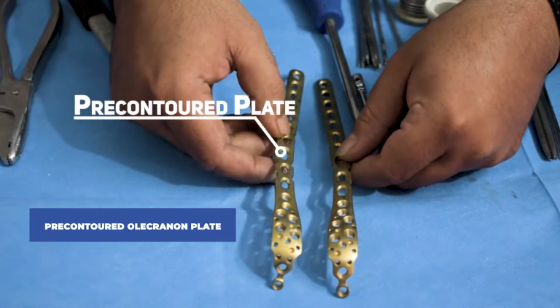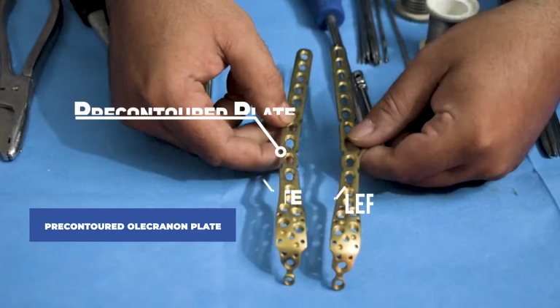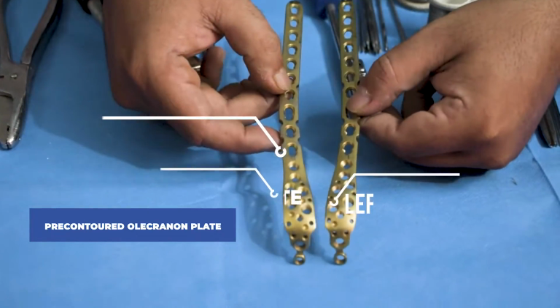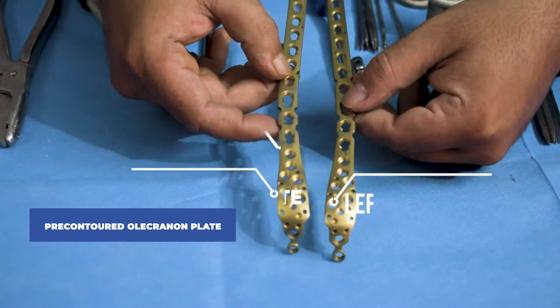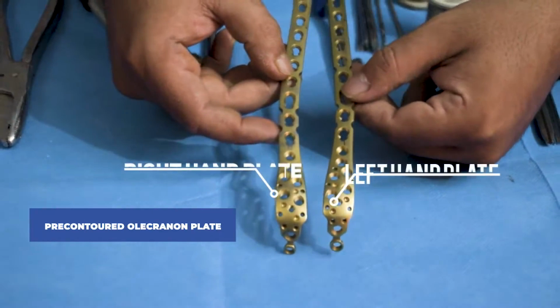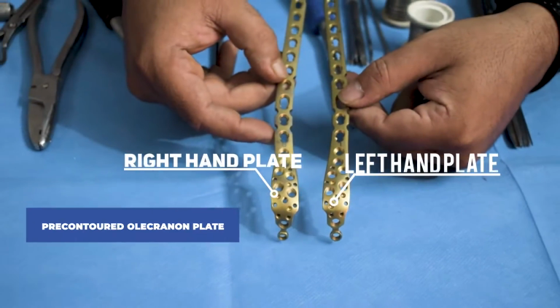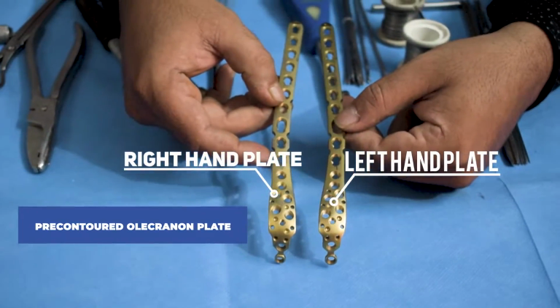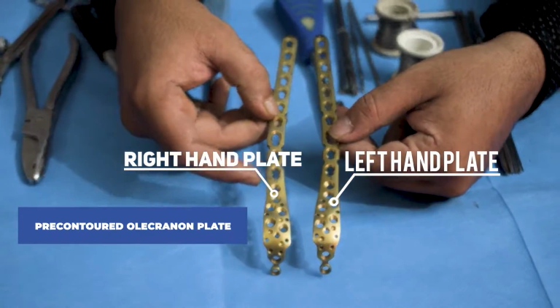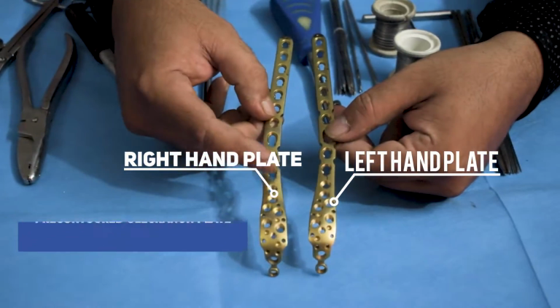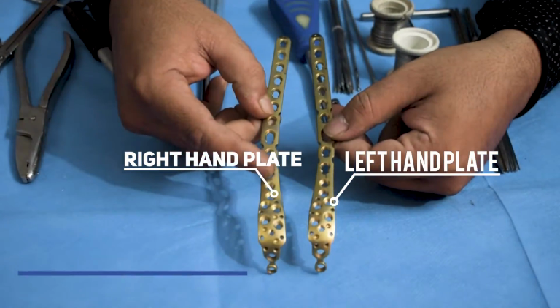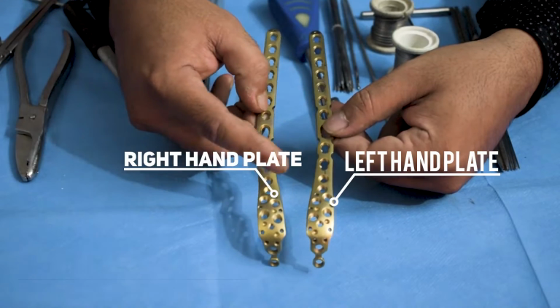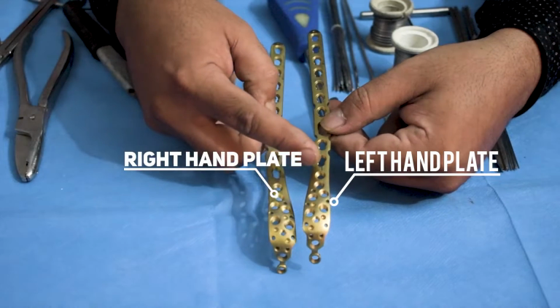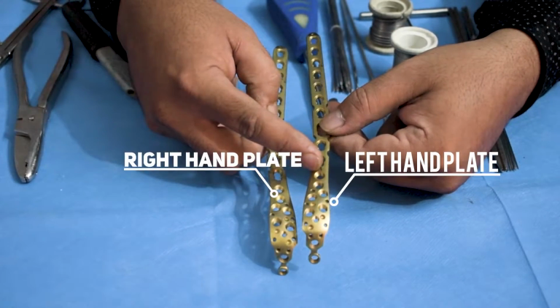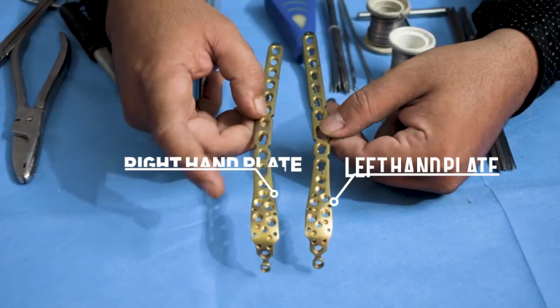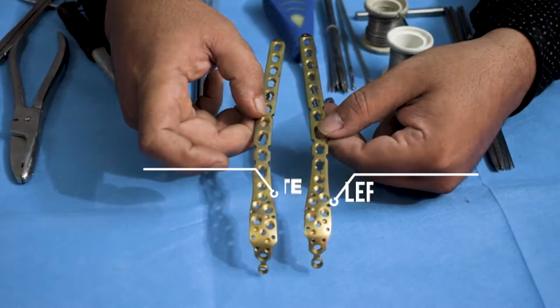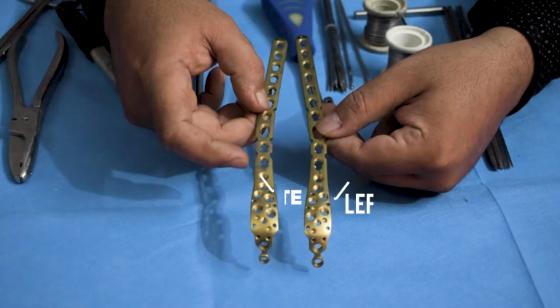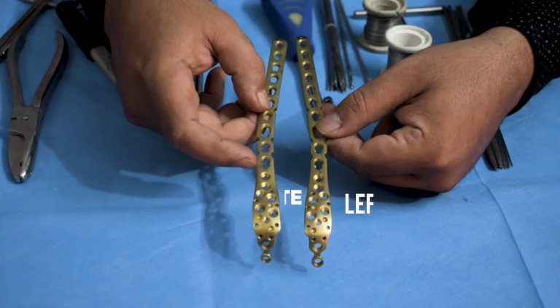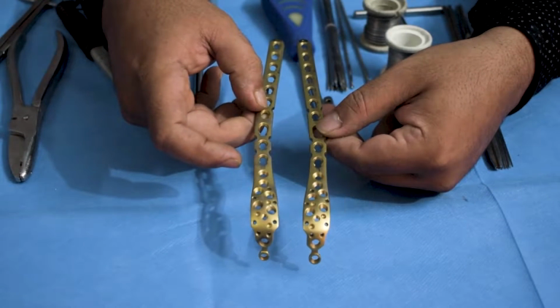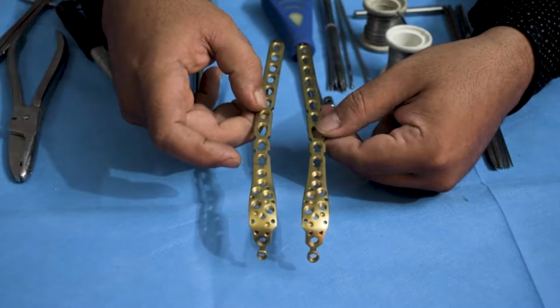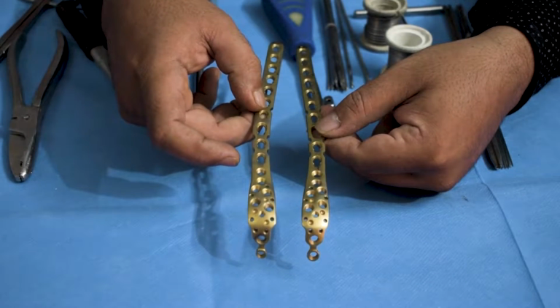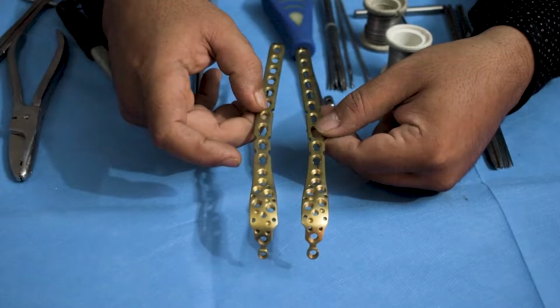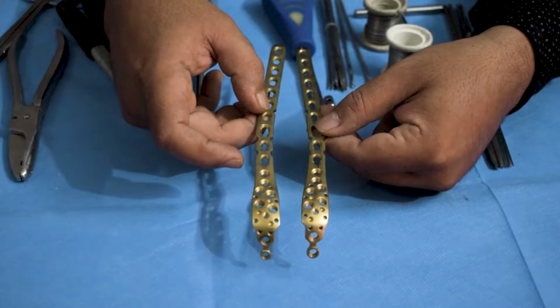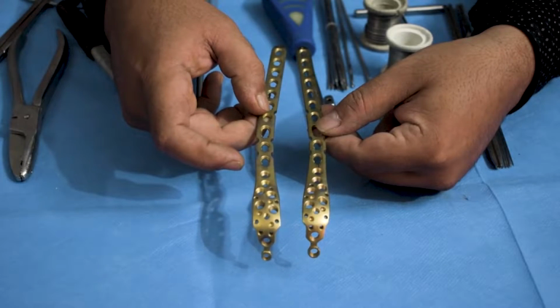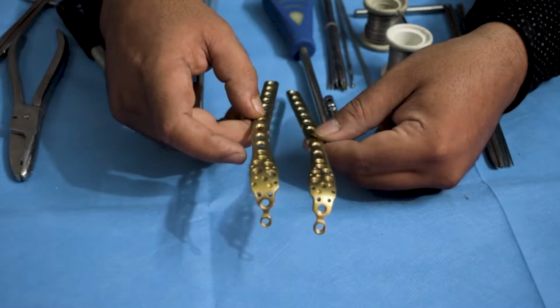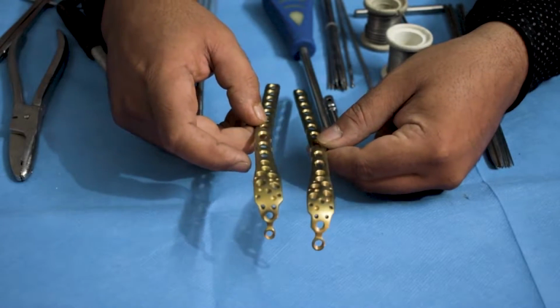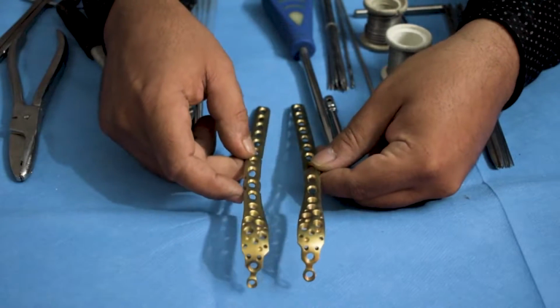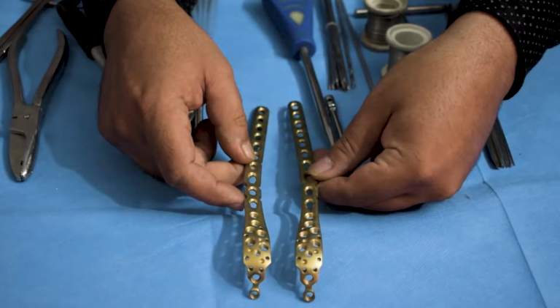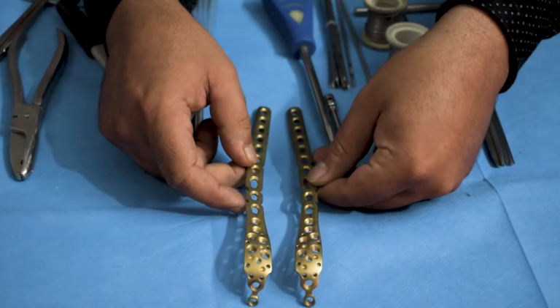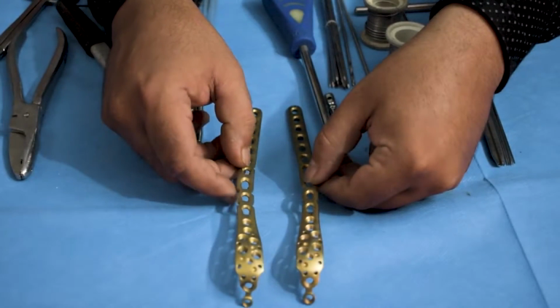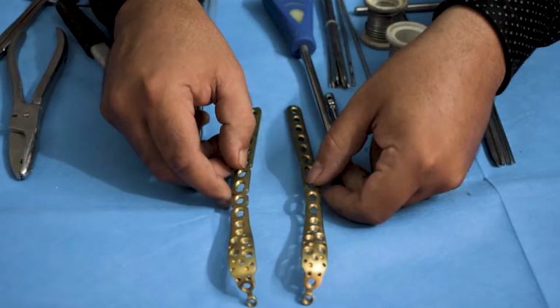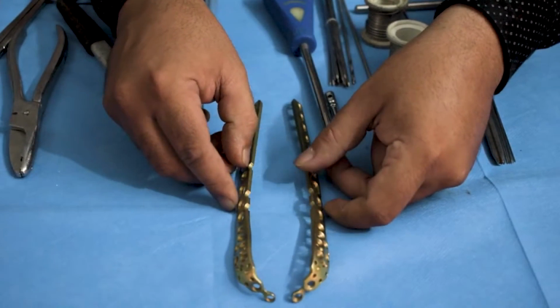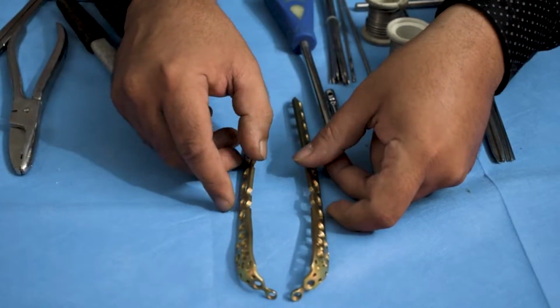It is side-specific, meaning it has a specific left and right because it is designed as per the curvature of the bone, and this is already indicated on the plate. Now we will see the fixation of this plate using the instruments.